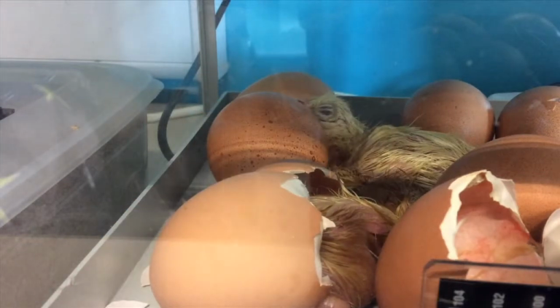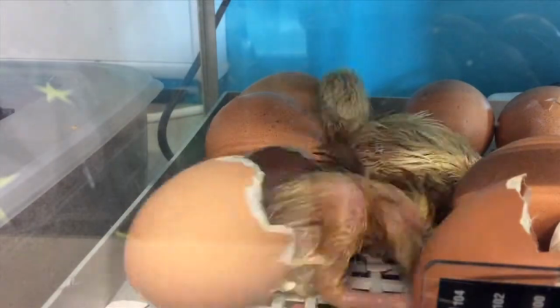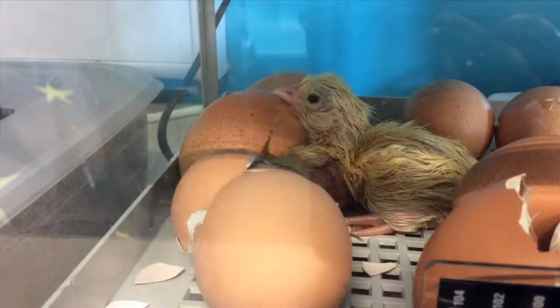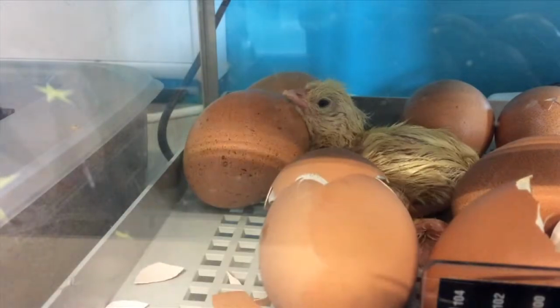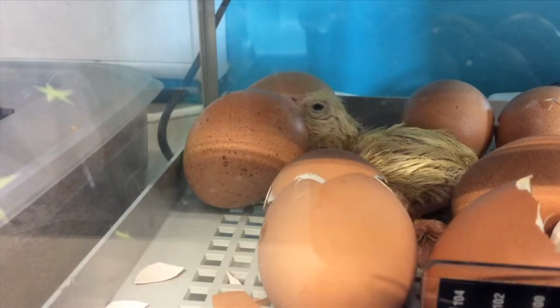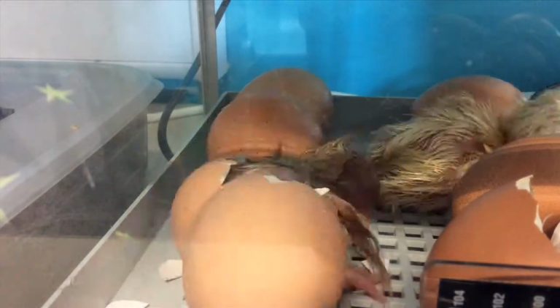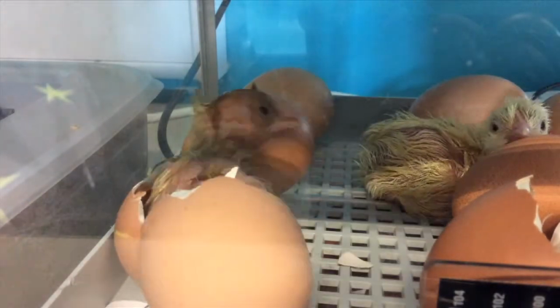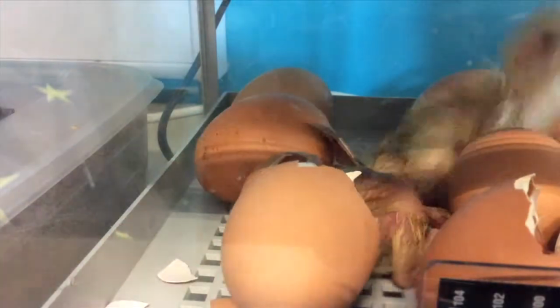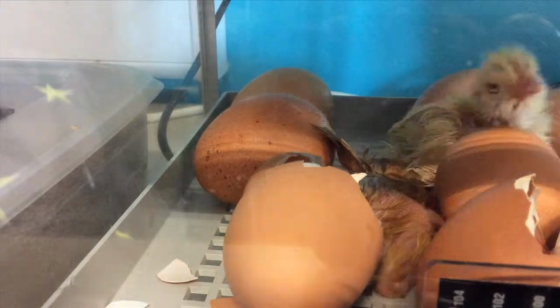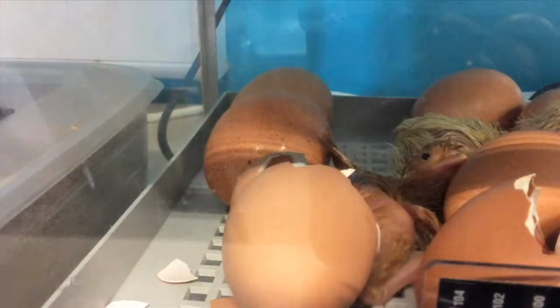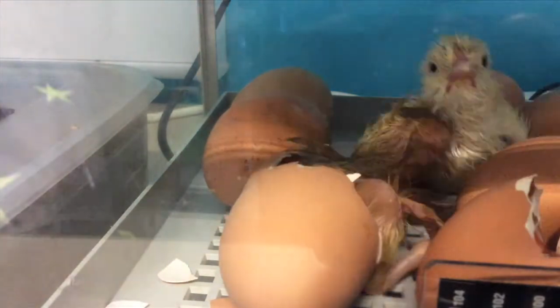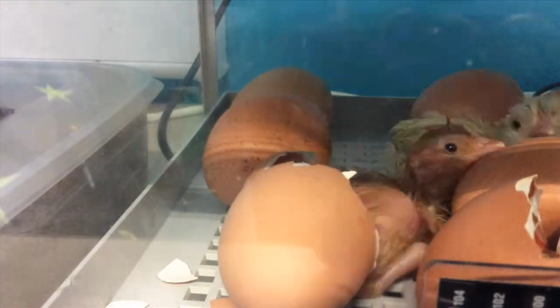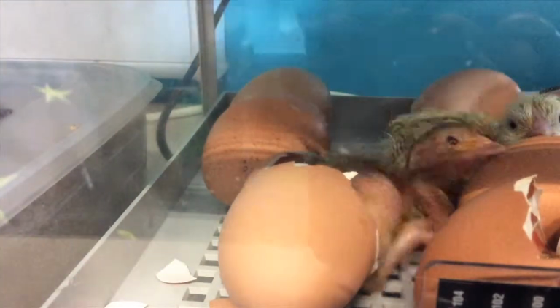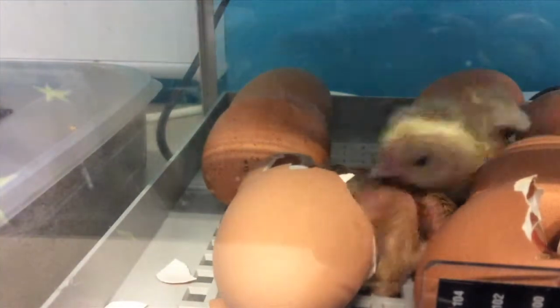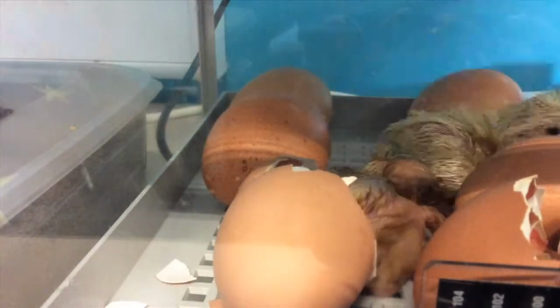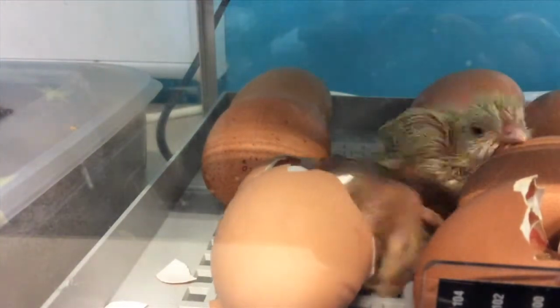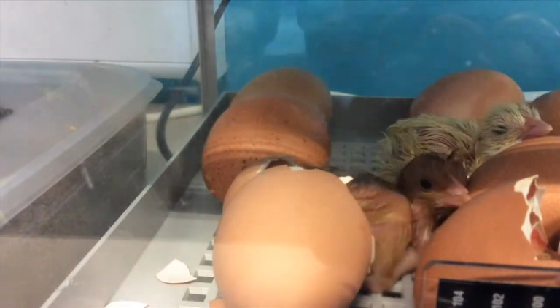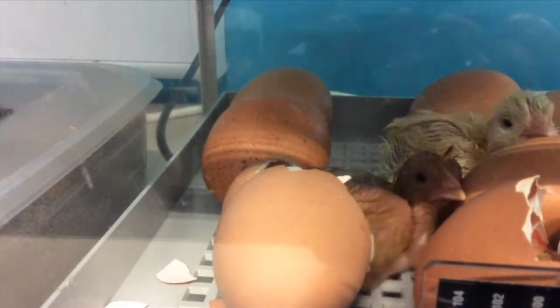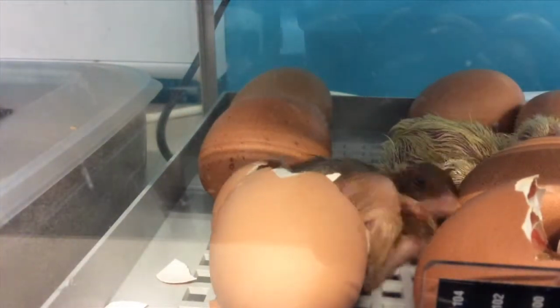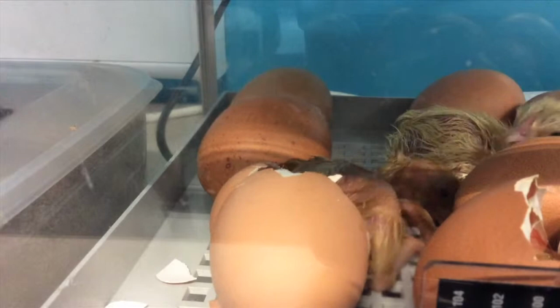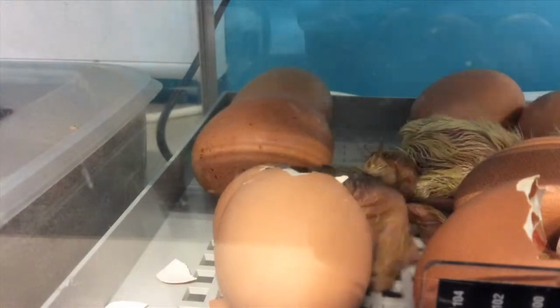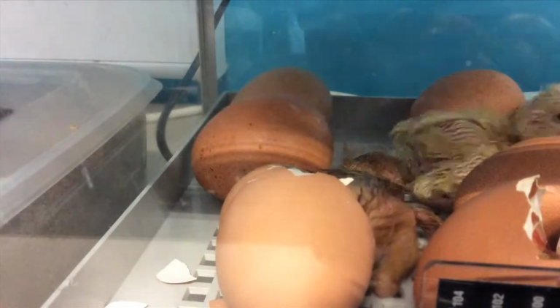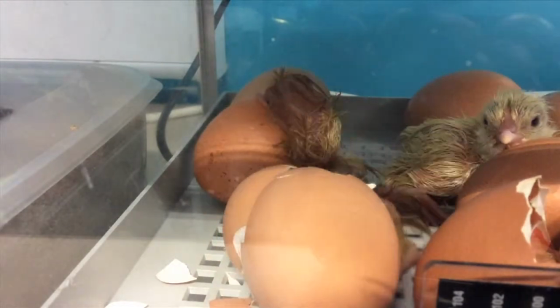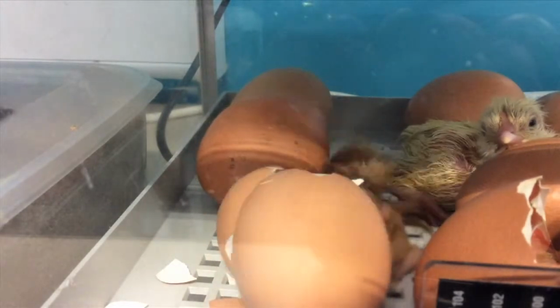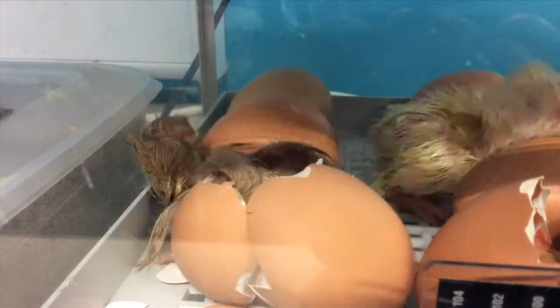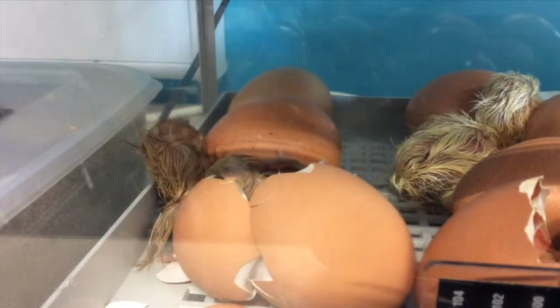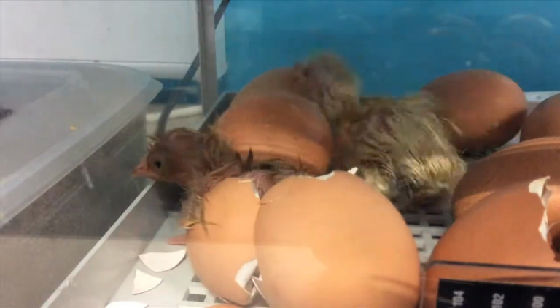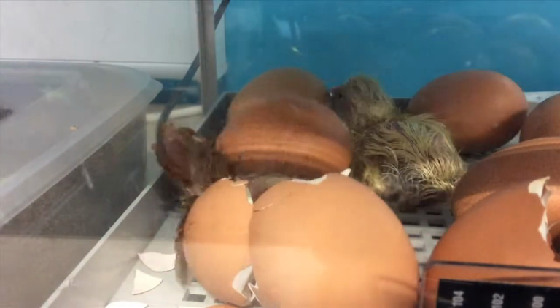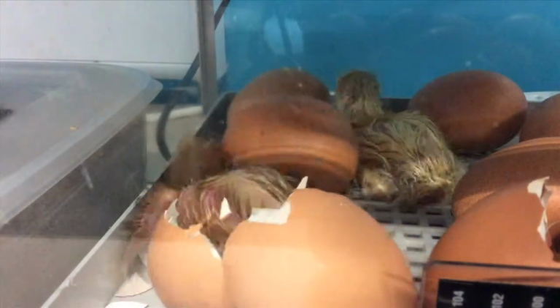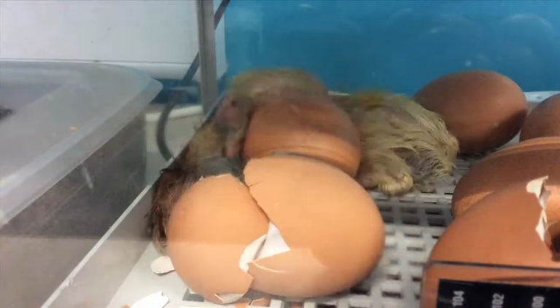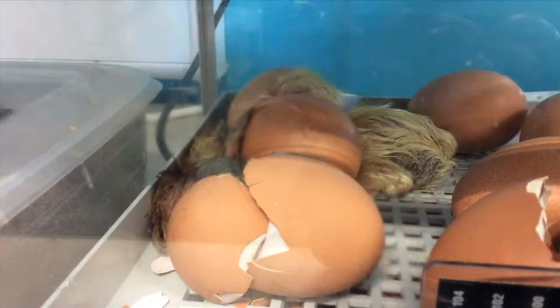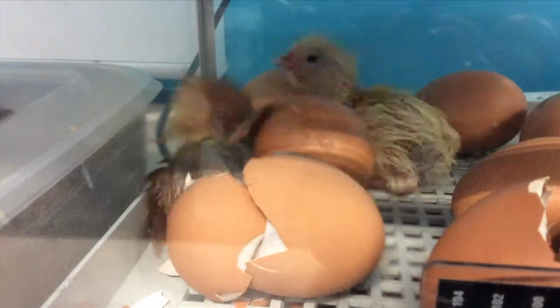It's really exciting to watch a chick hatch from an egg. I thought it would be a really good opportunity for all the students in the school to be able to watch it, and for some of them to video the eggs being hatched.